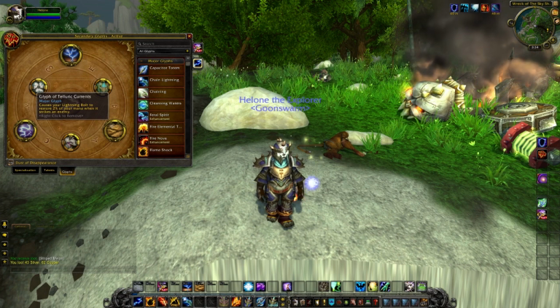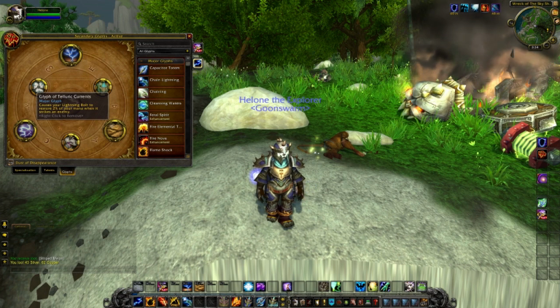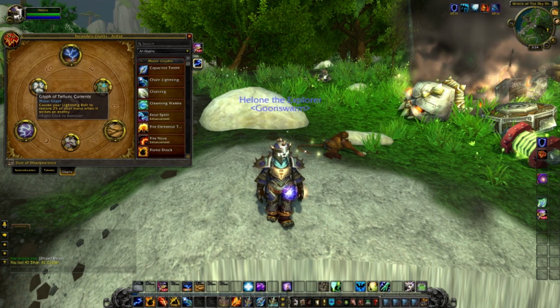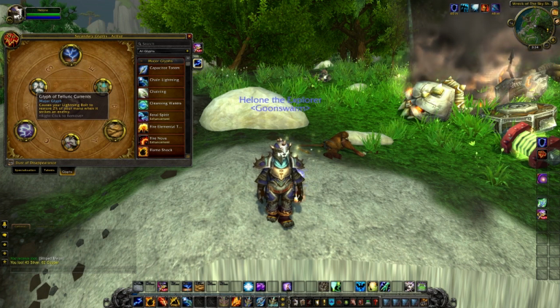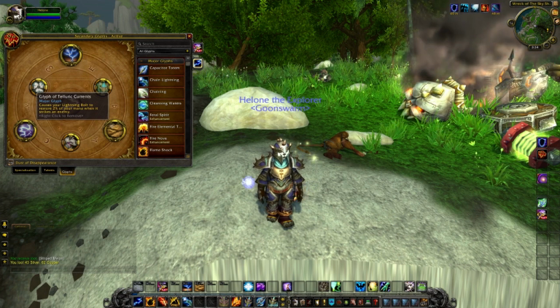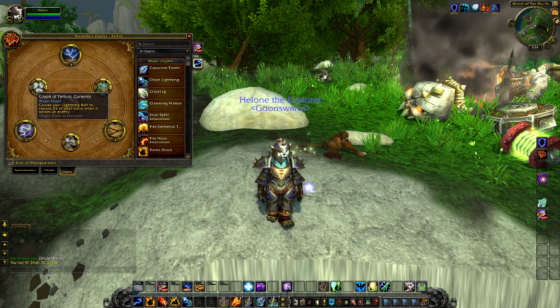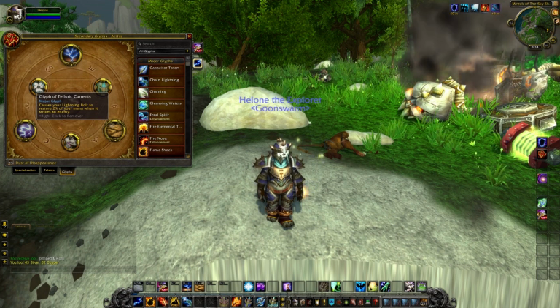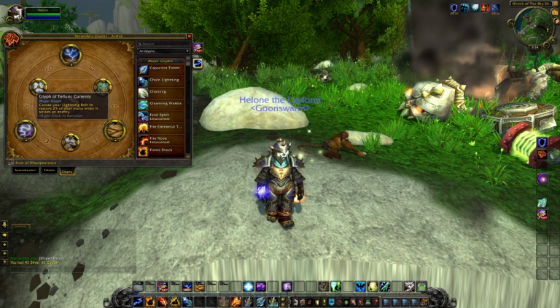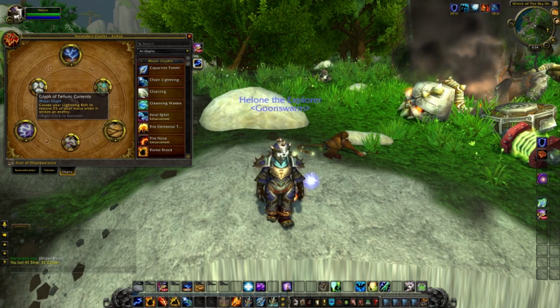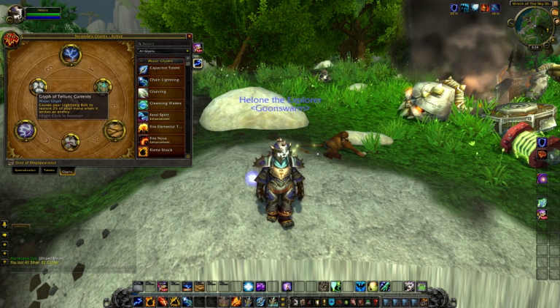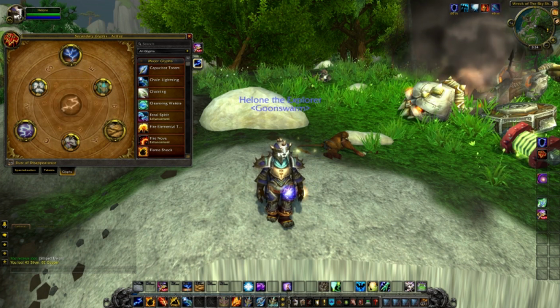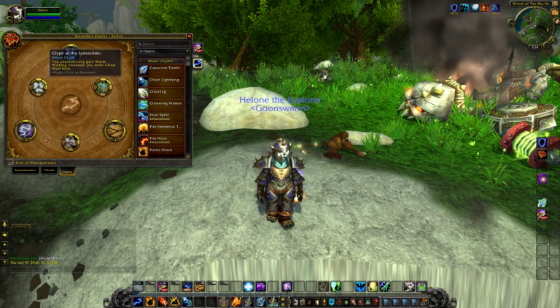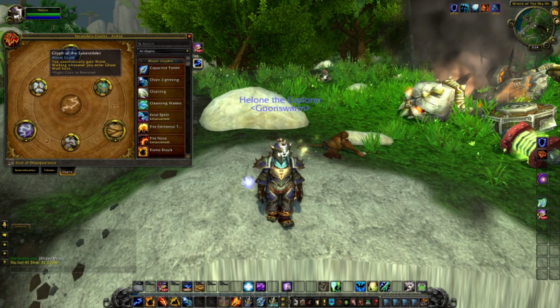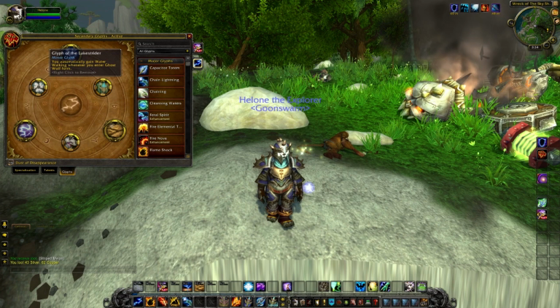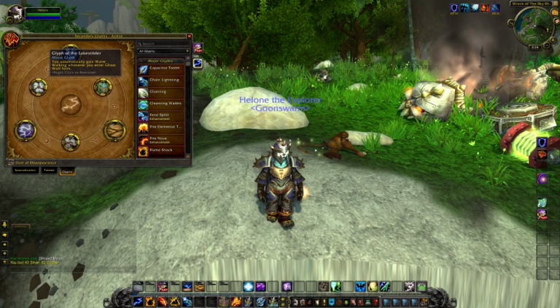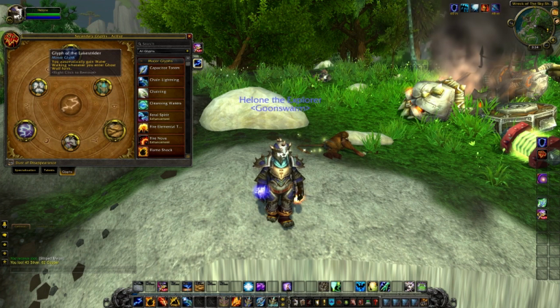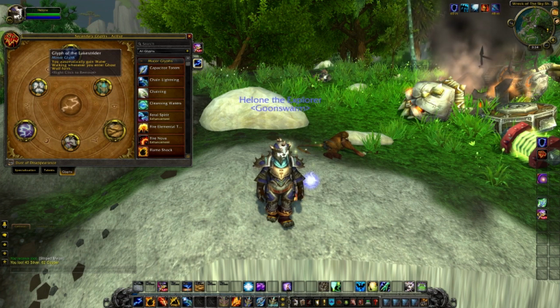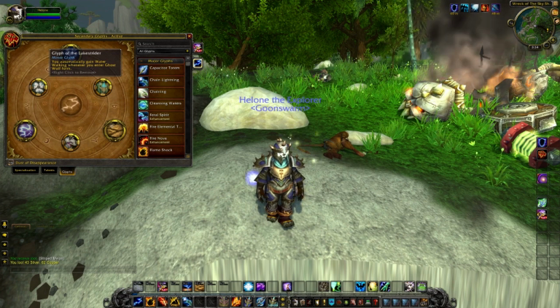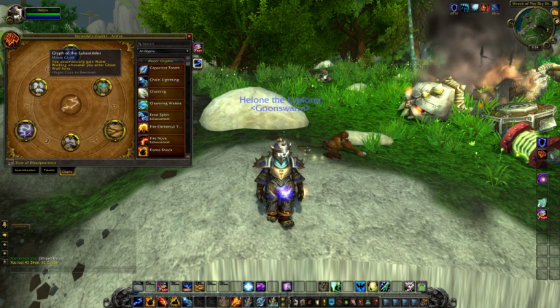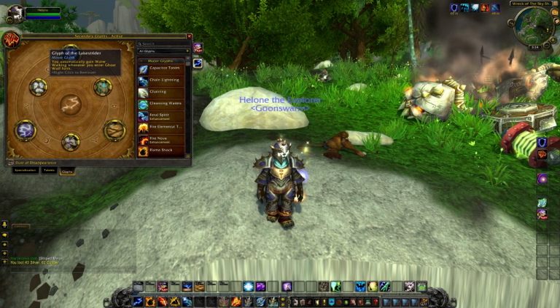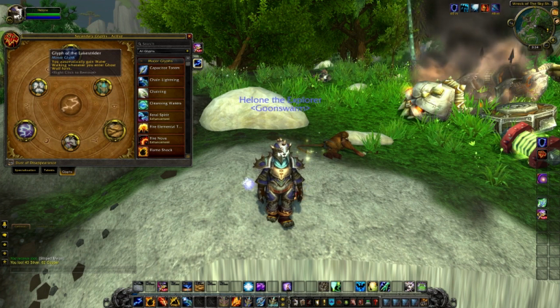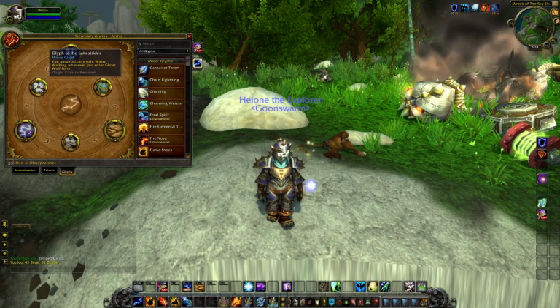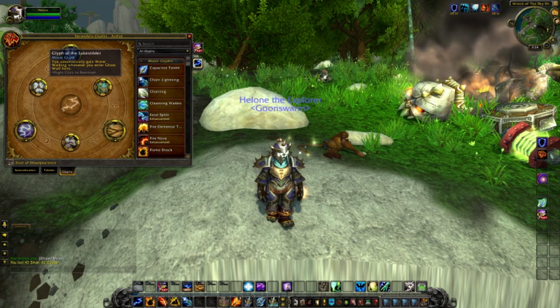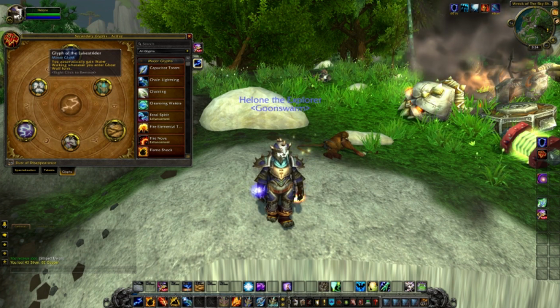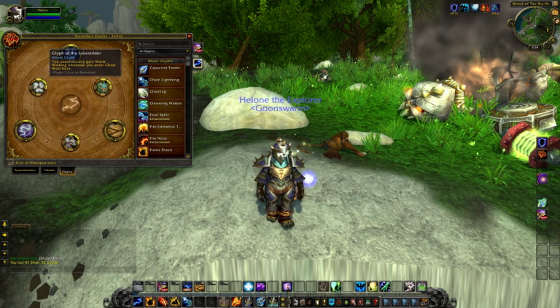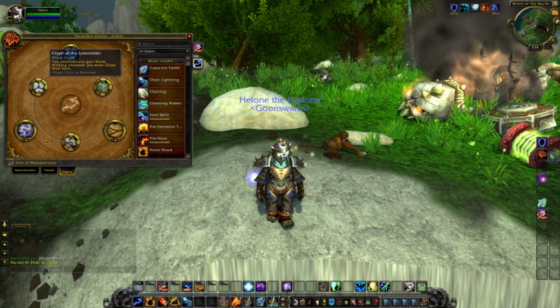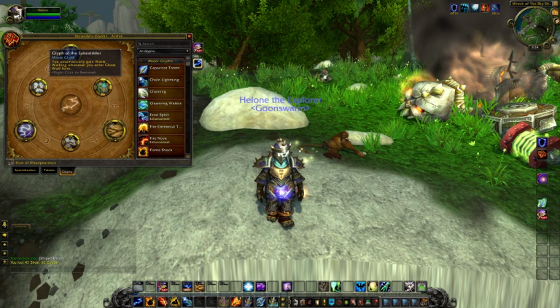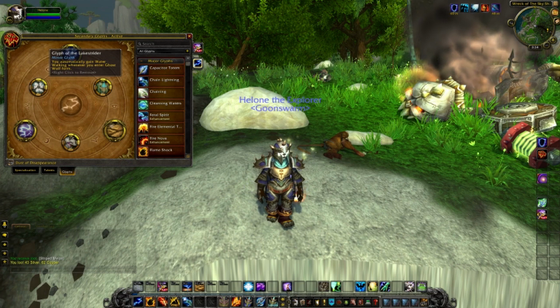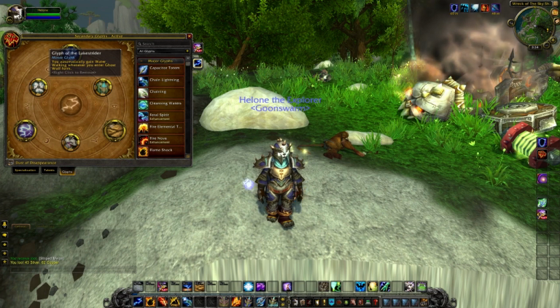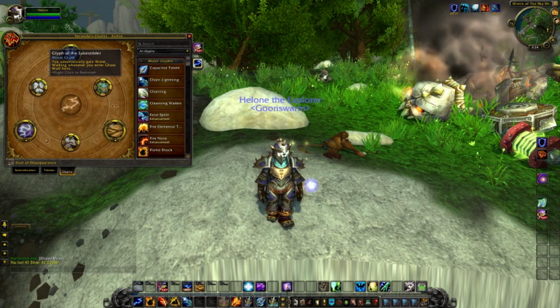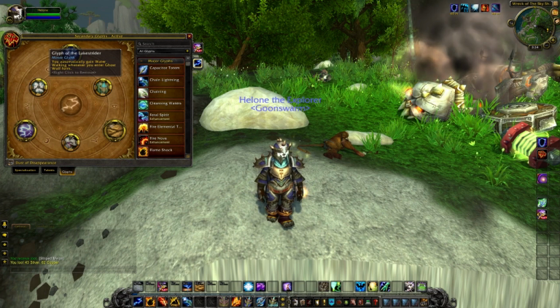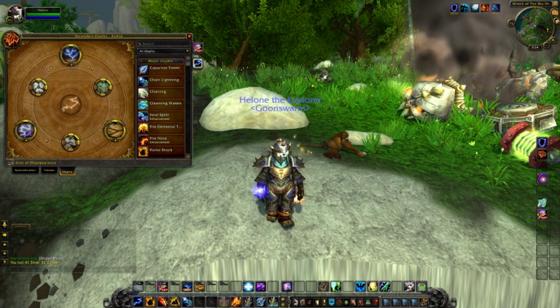You possibly wouldn't need the mana glyph, but it seemed like something good to get. And then Glyph of Water Strider is just nice for crossing water in your Ghost Wolf form.